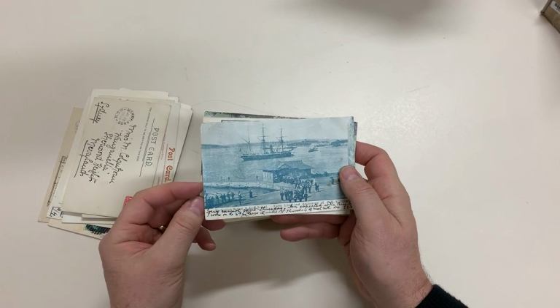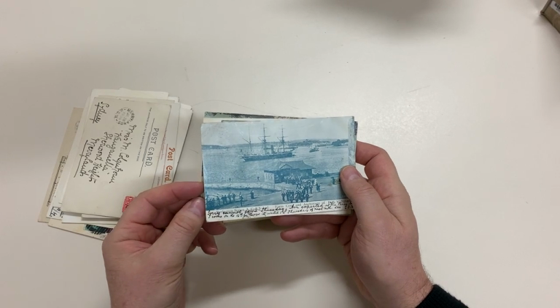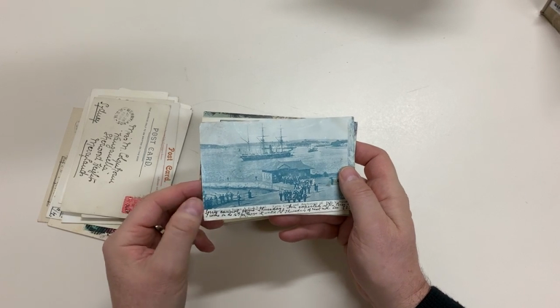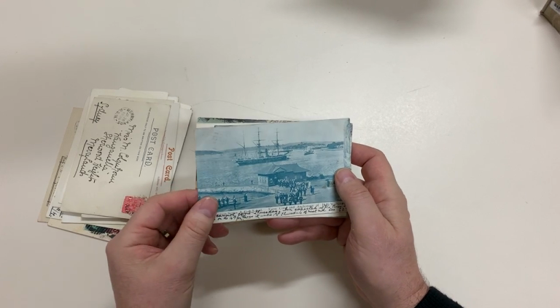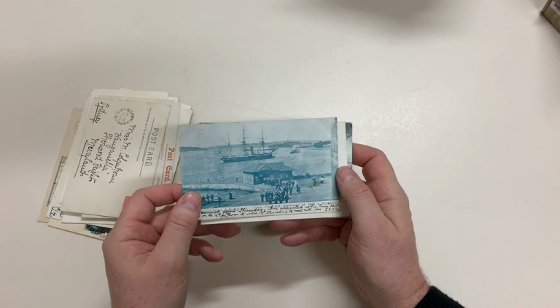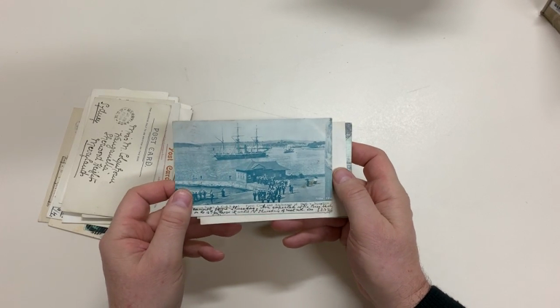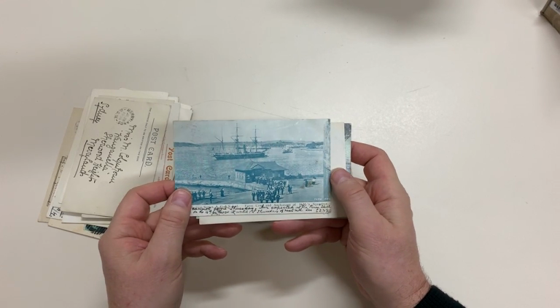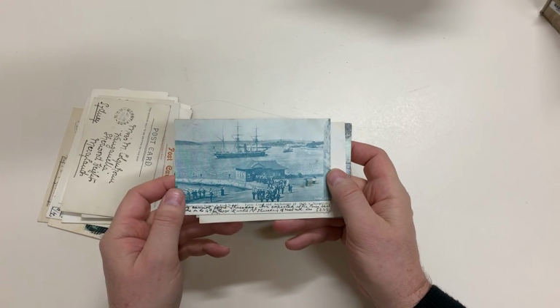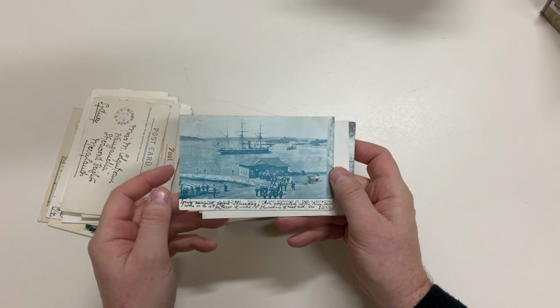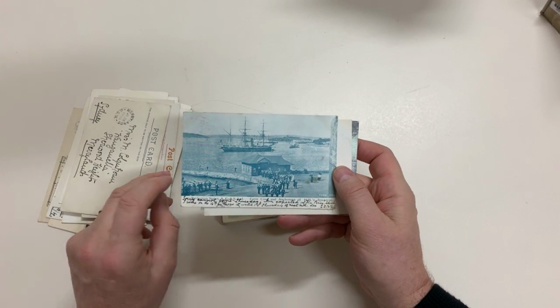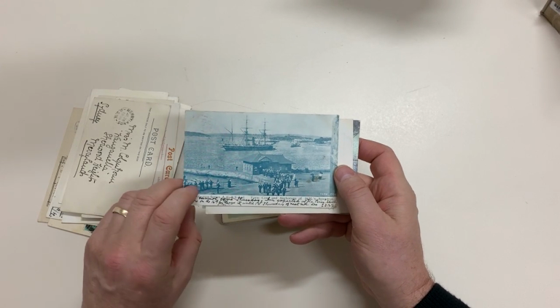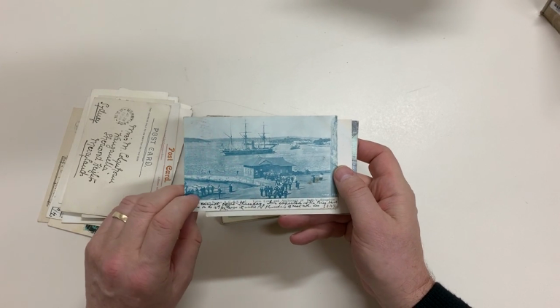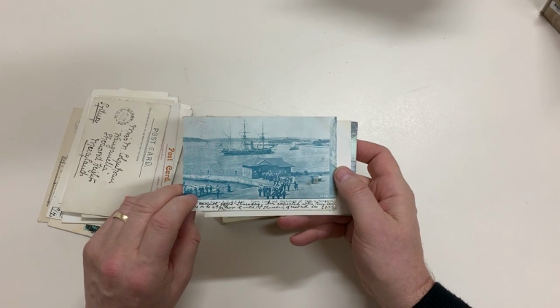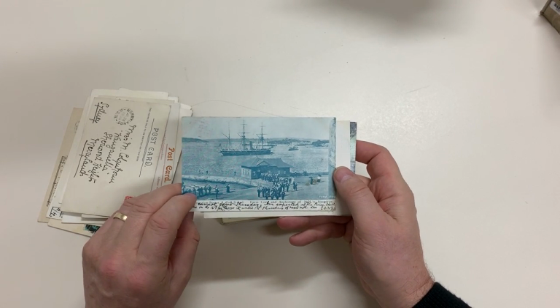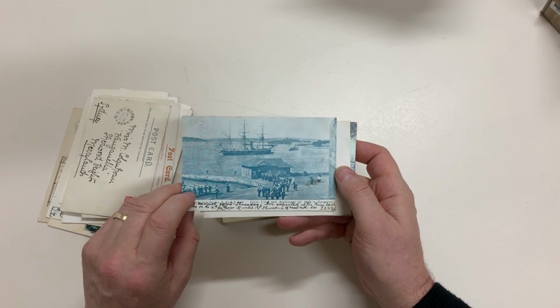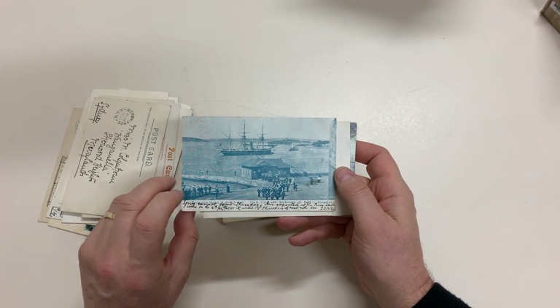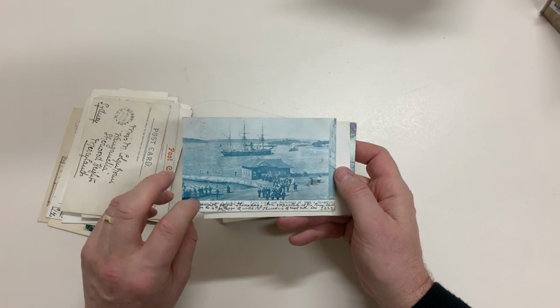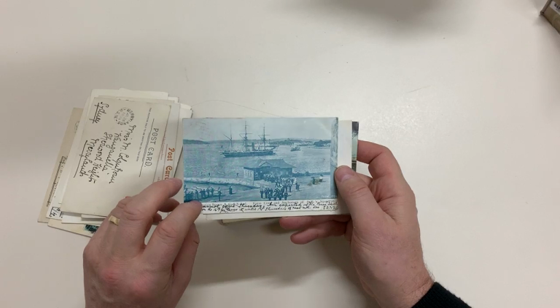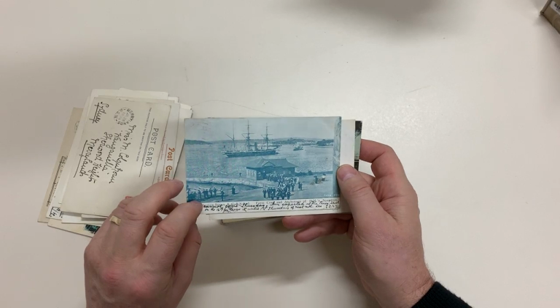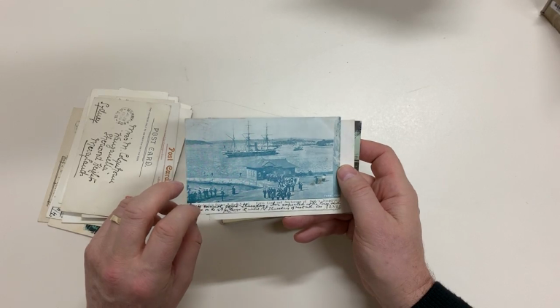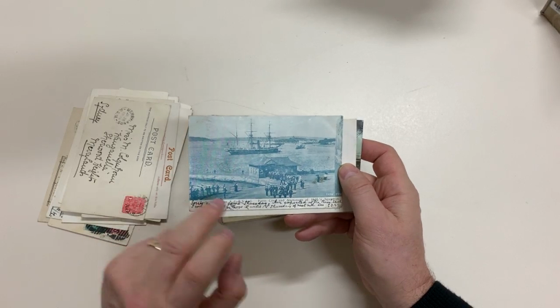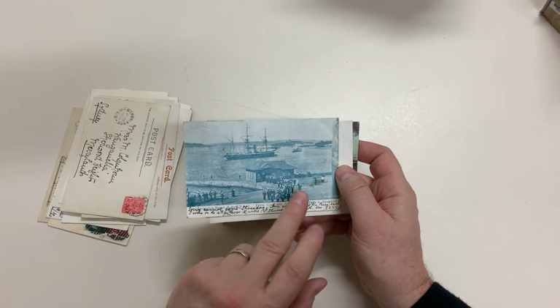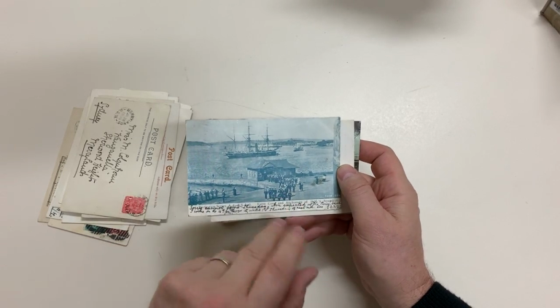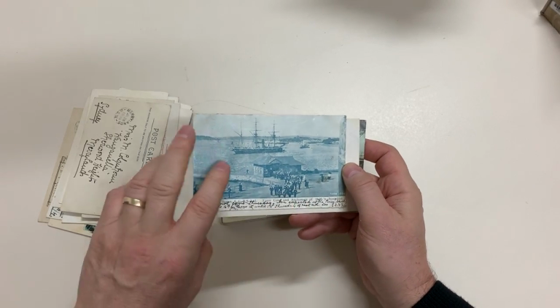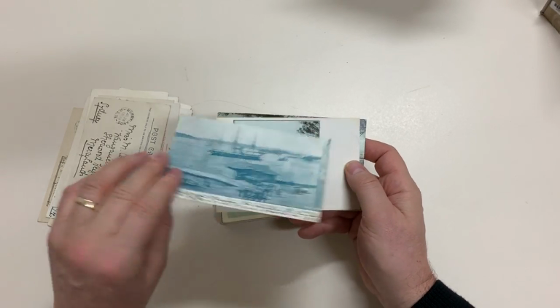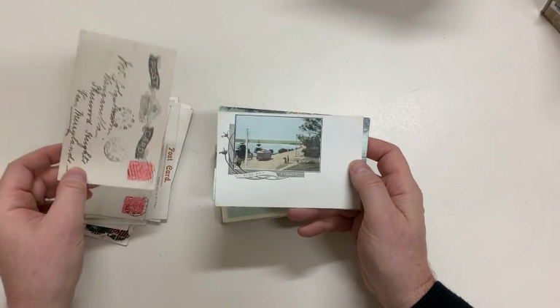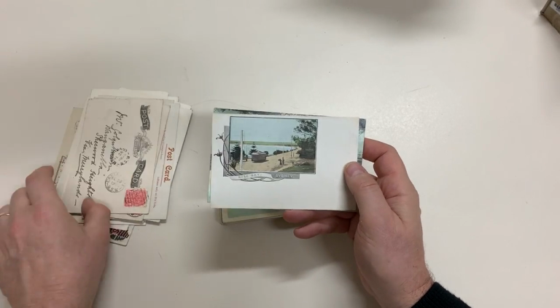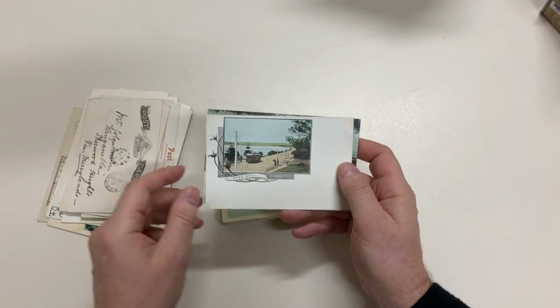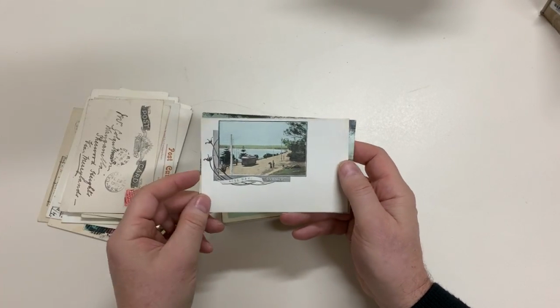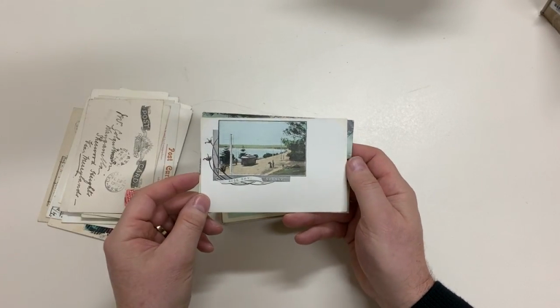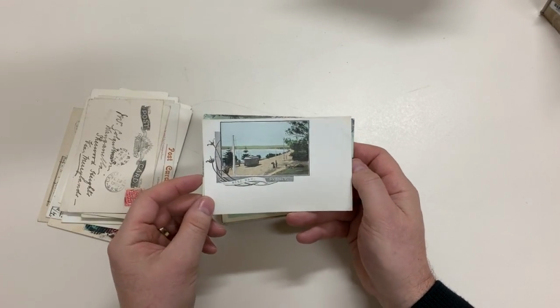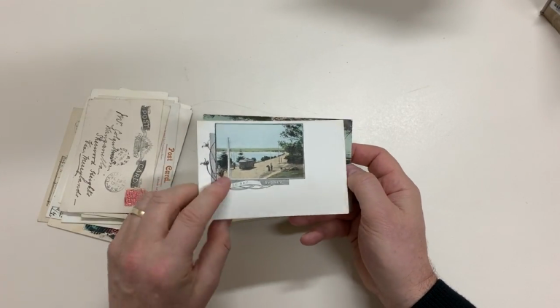Perfection Series — Farm Cove and Anchorage of Her Majesty's Squadron. Lots of sailors in the foreground. Rose Bay.